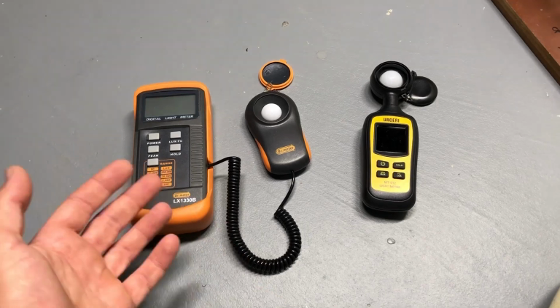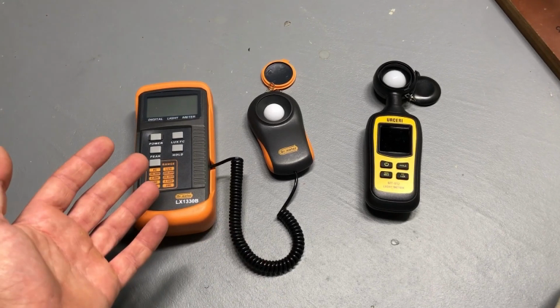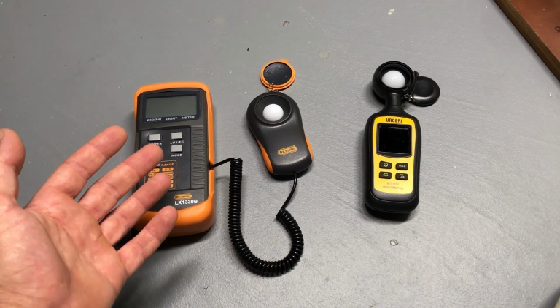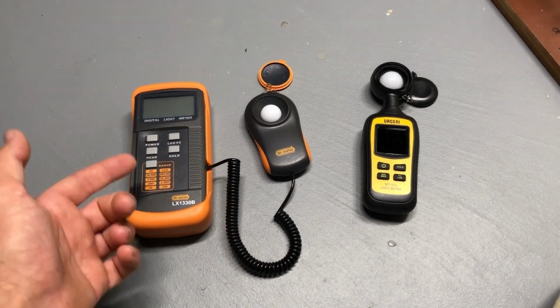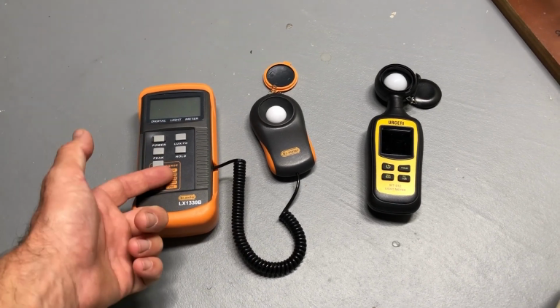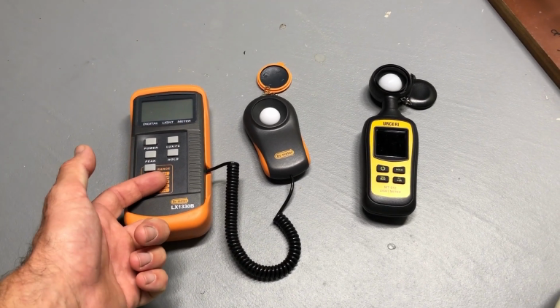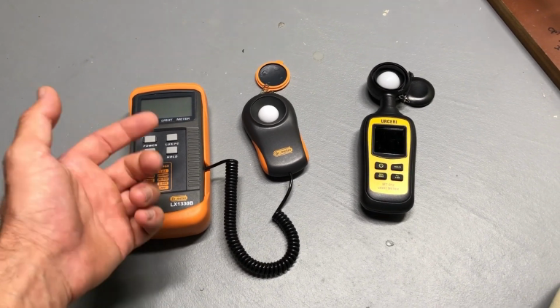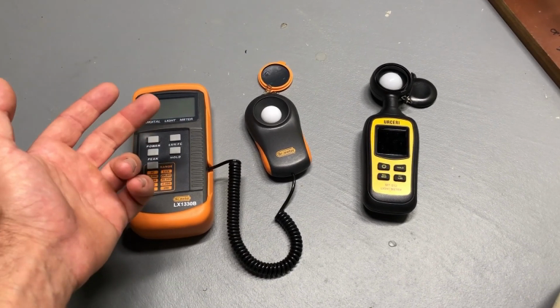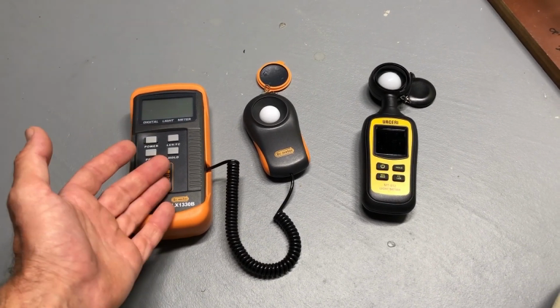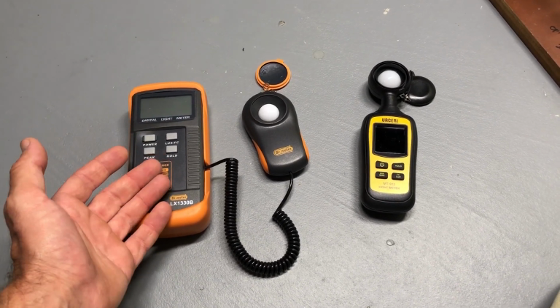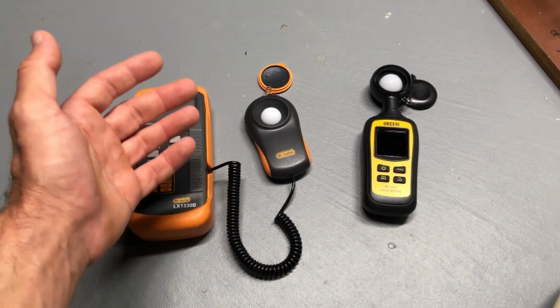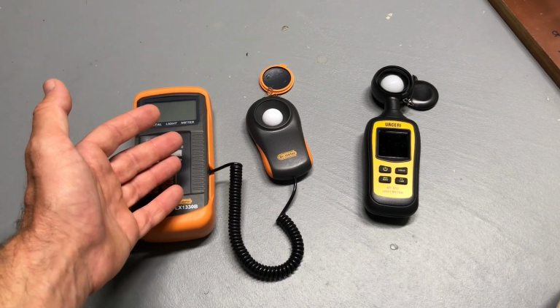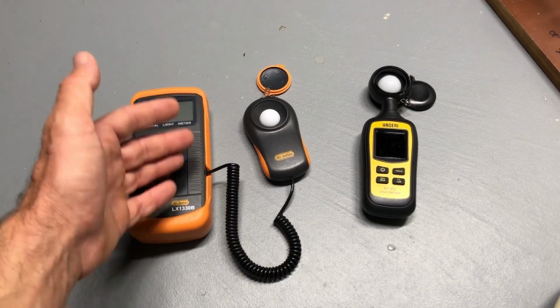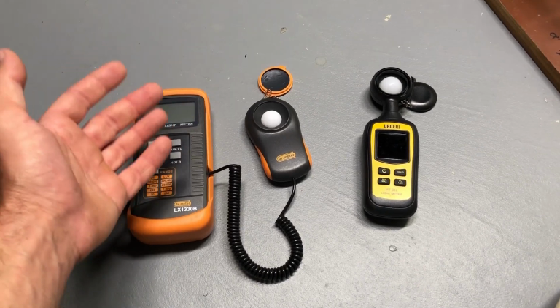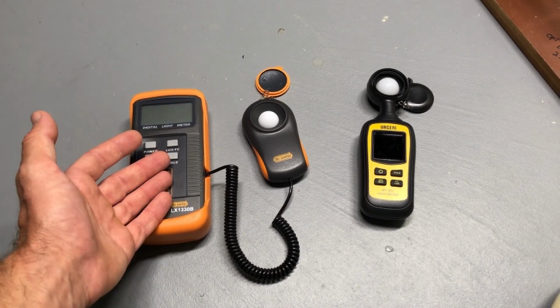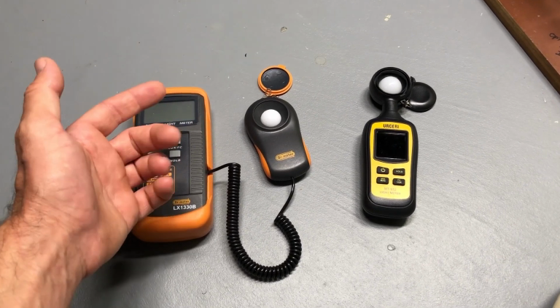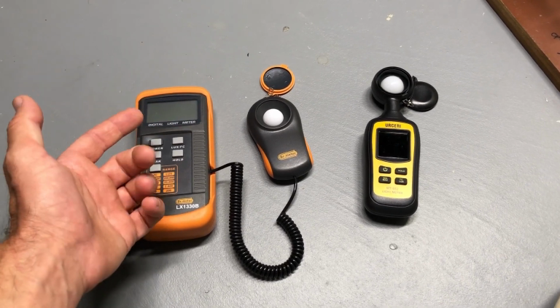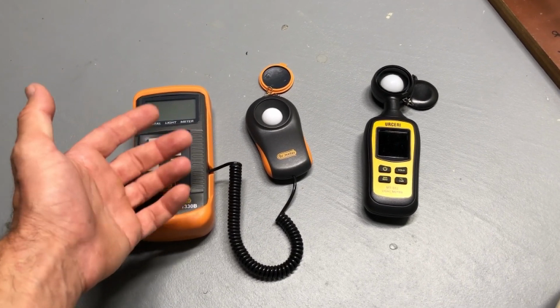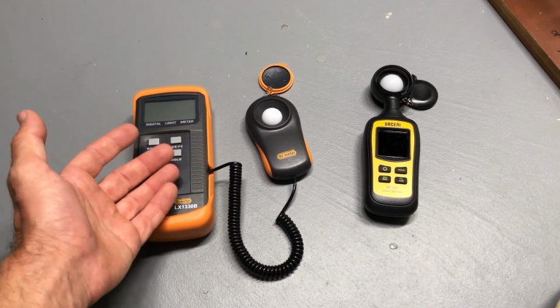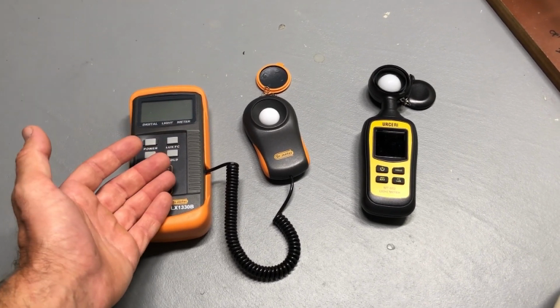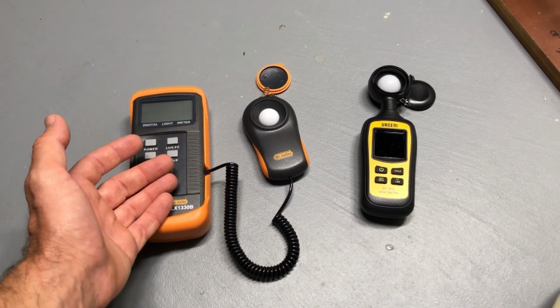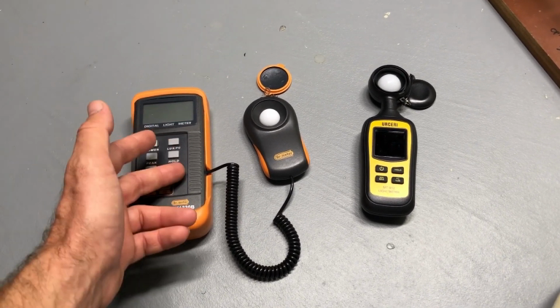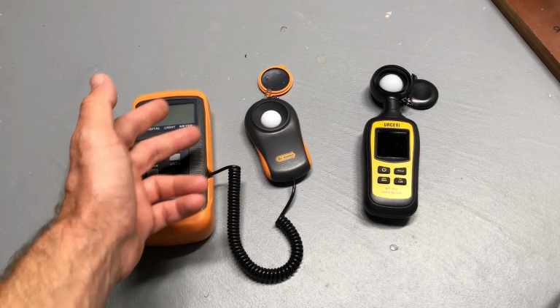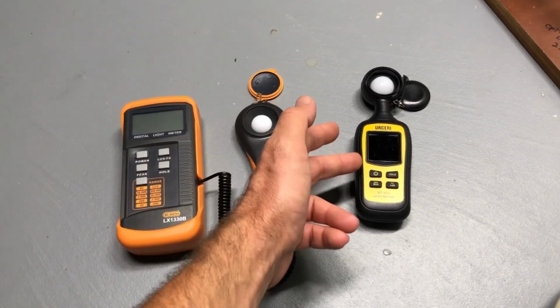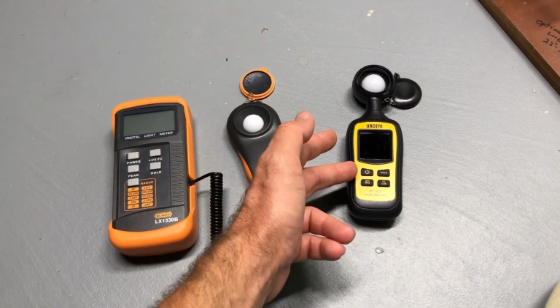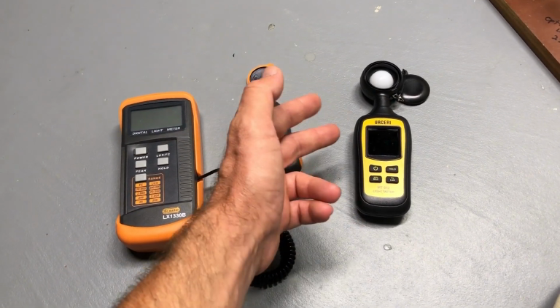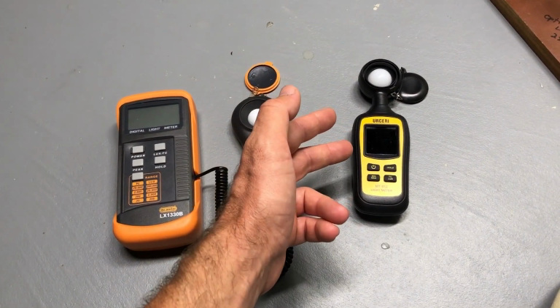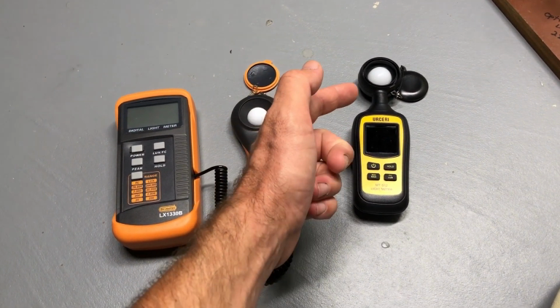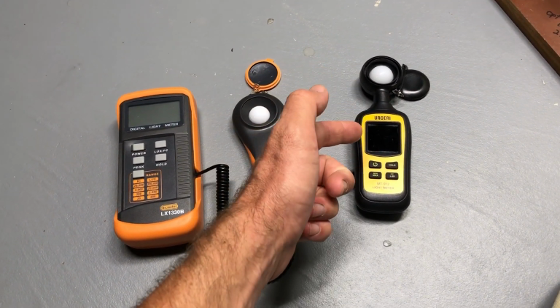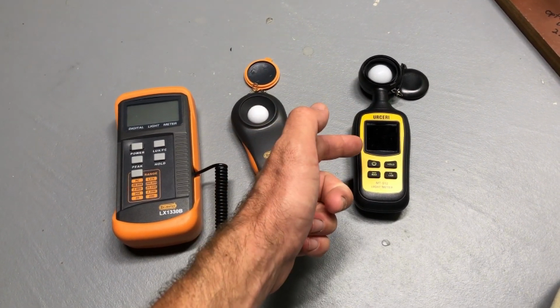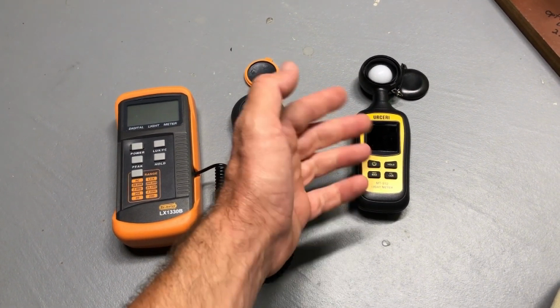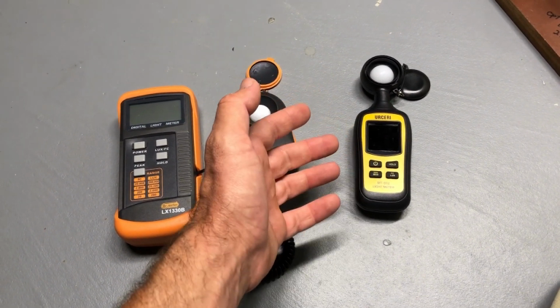PAR meters are expensive, and in a previous video I showed you how you could use a lux meter and a conversion factor to calculate PAR, so long as you're testing under white light sources. Today I got a new lux meter and I'm going to show you a couple of things and talk about why I like it.